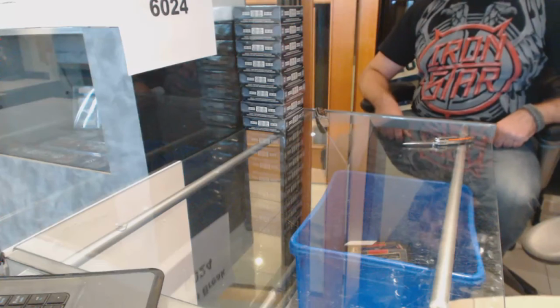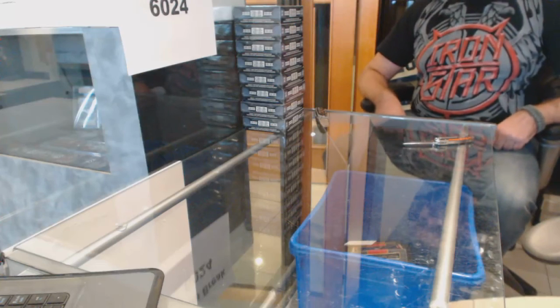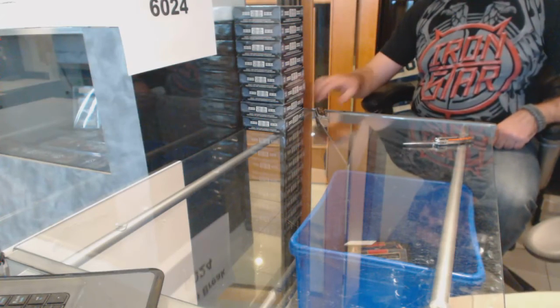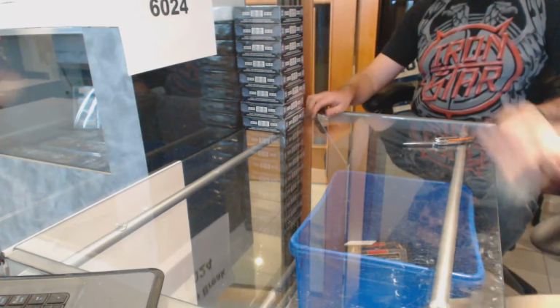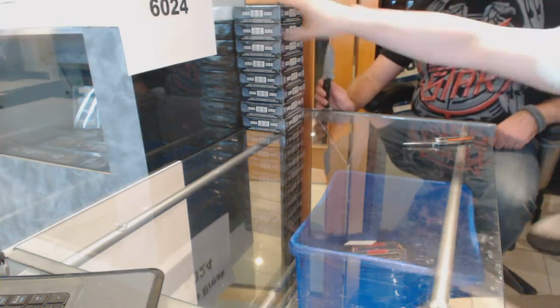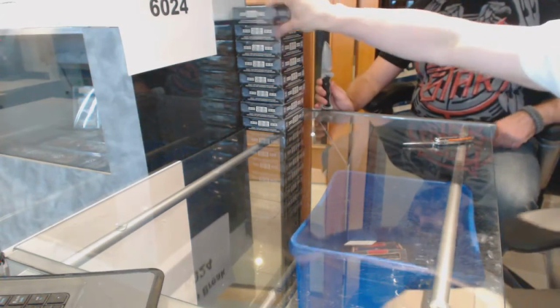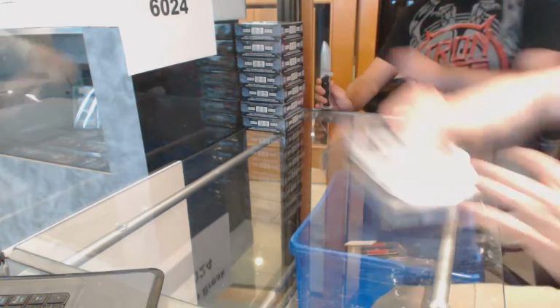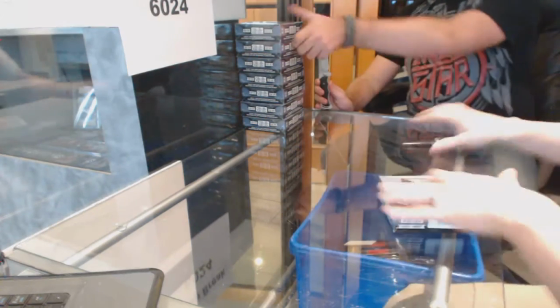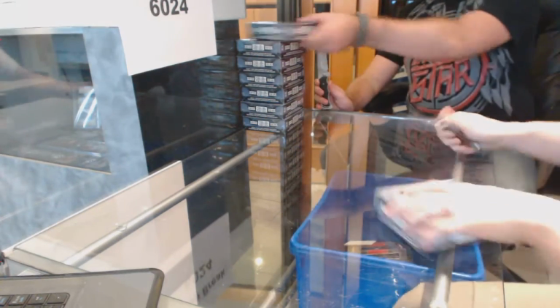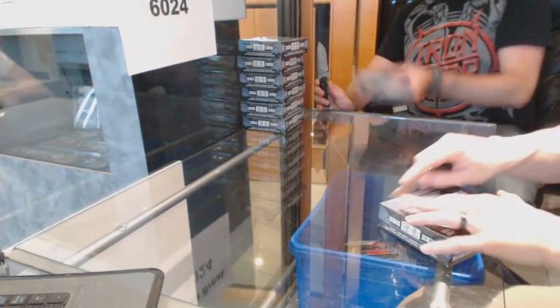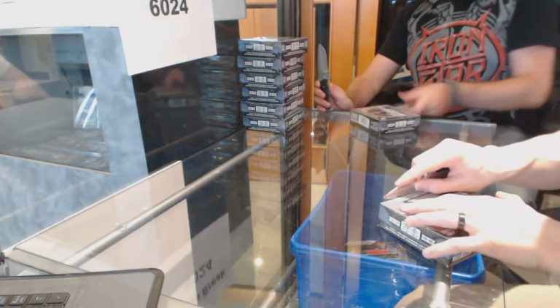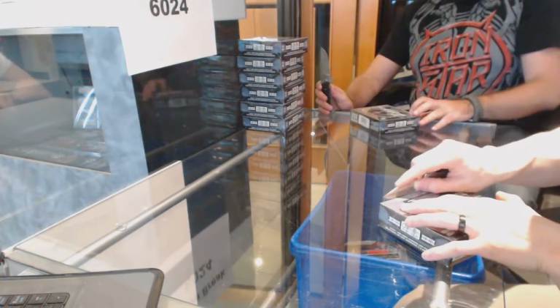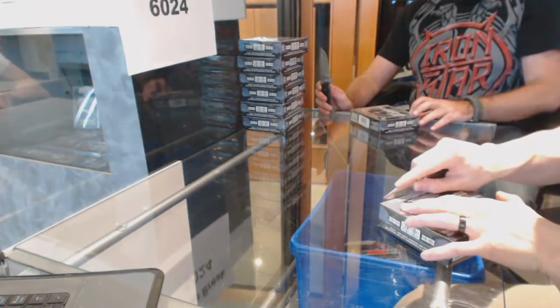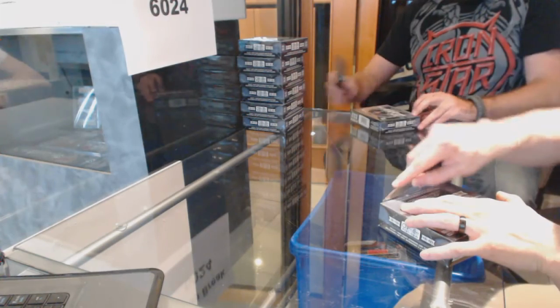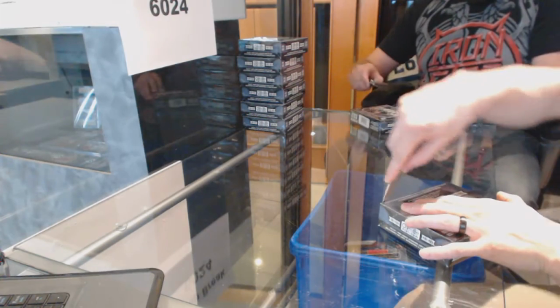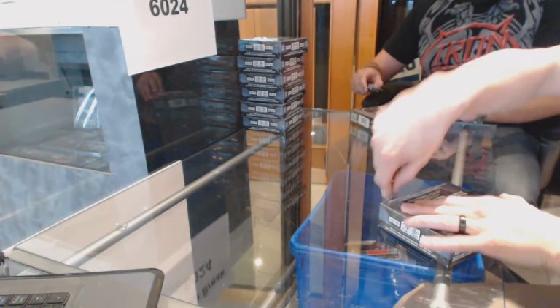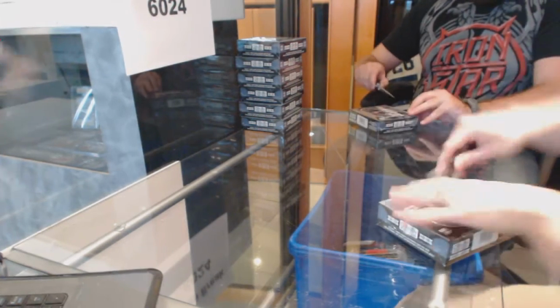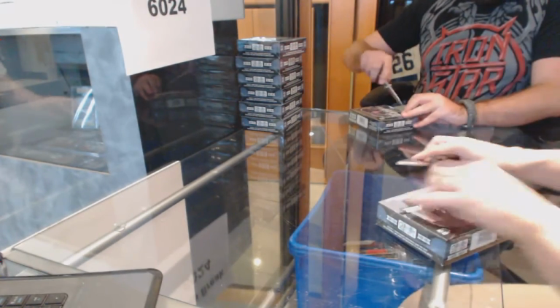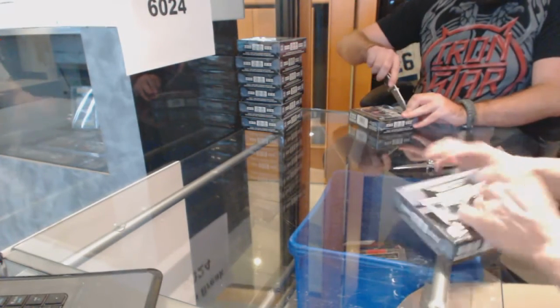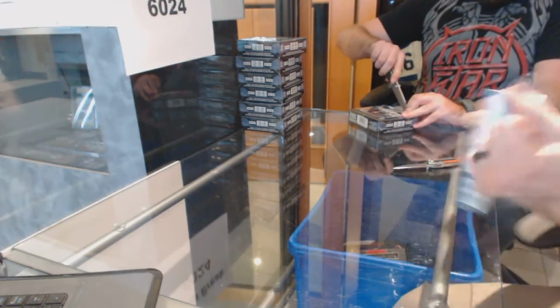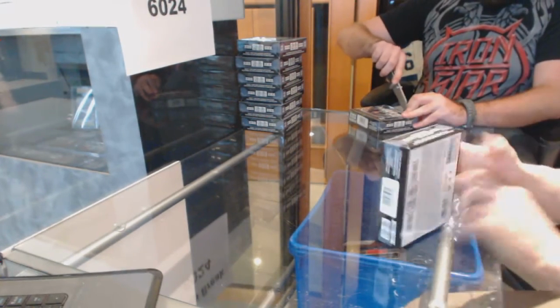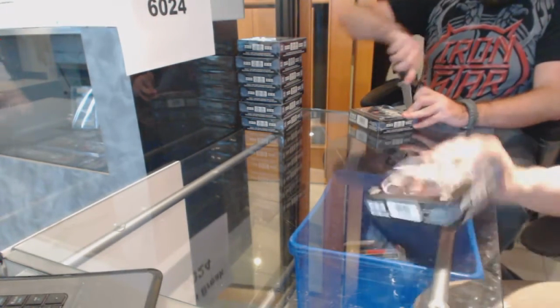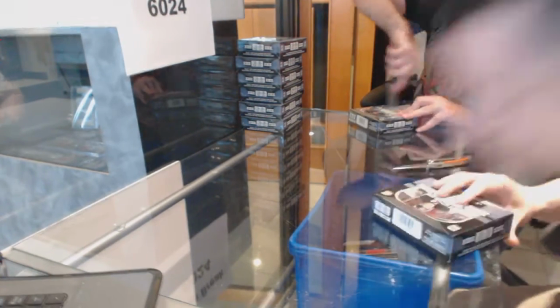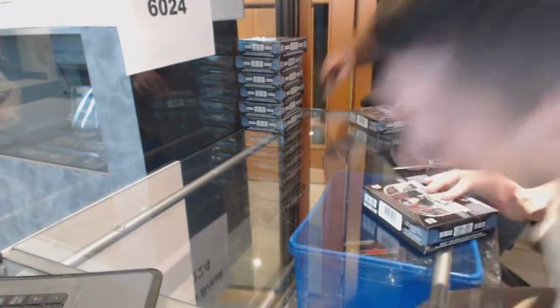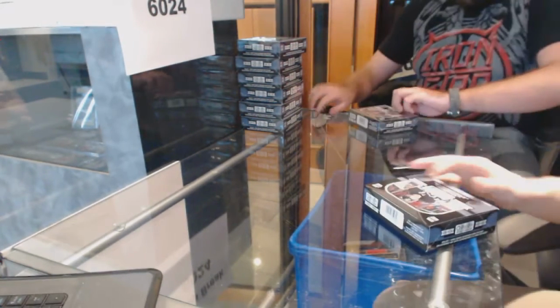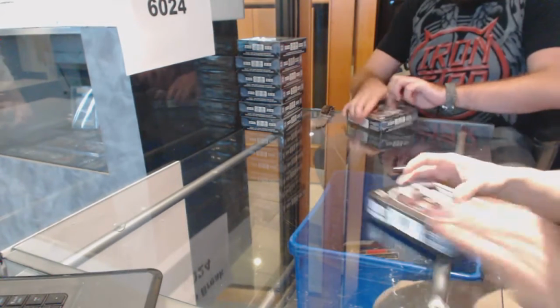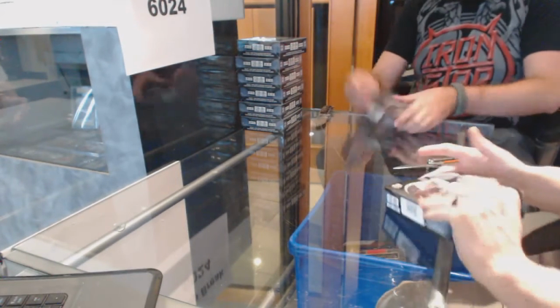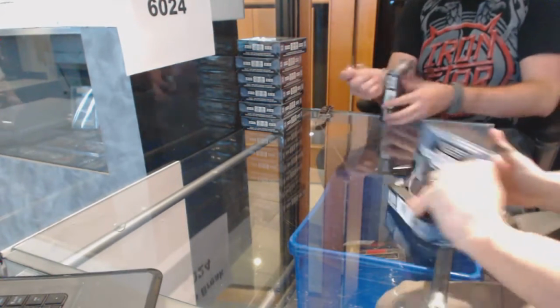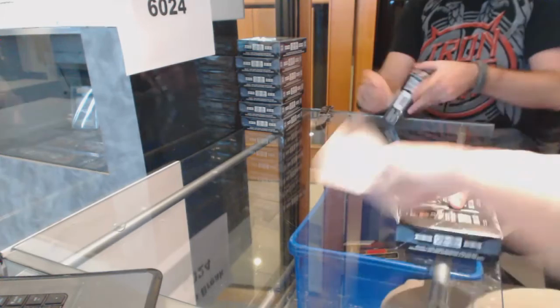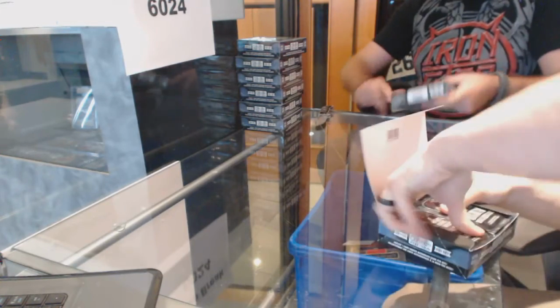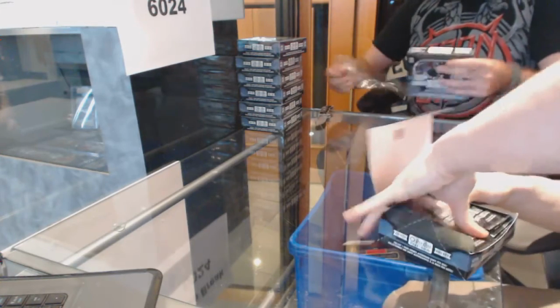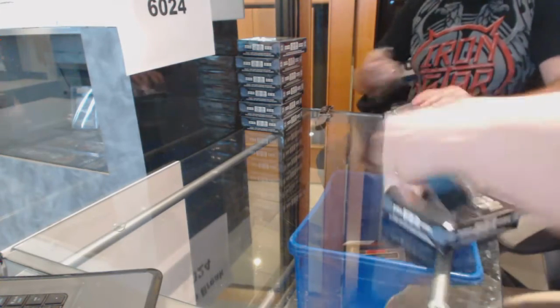Here we go. C&C group rig number 6024, 1516, OP cheap, platinum, 8 box, half case break. So good luck everybody.